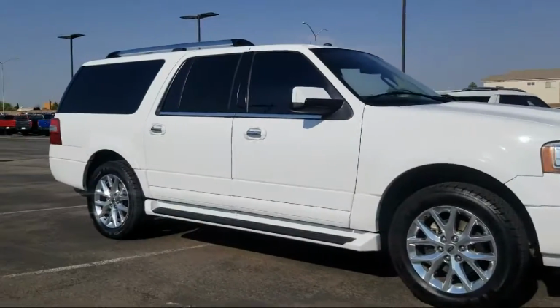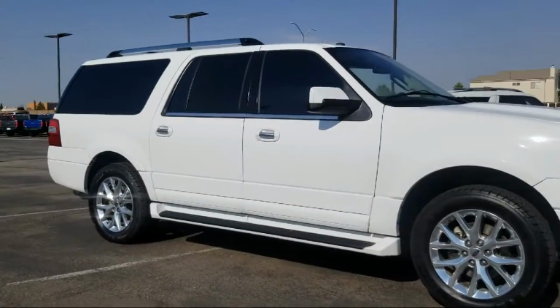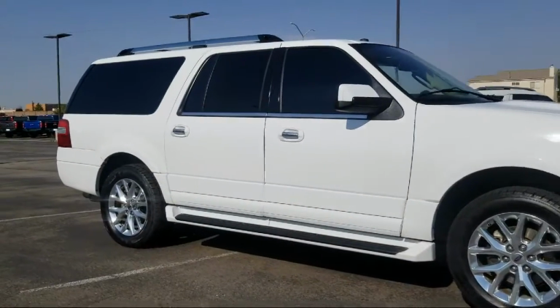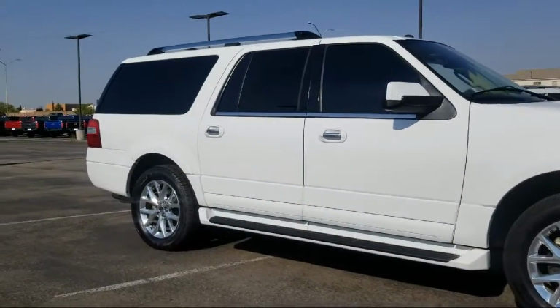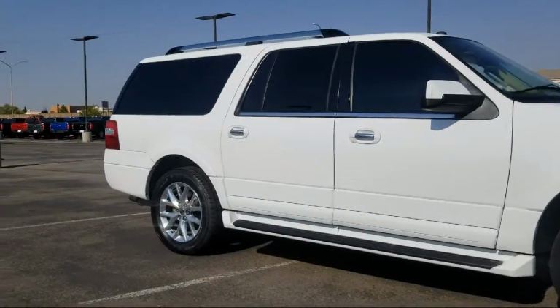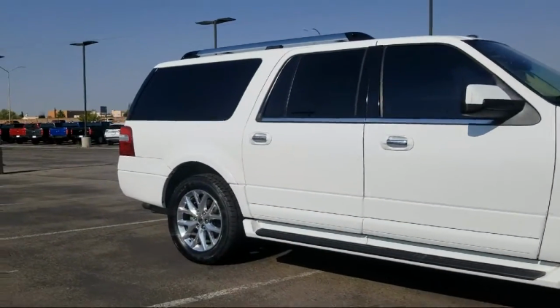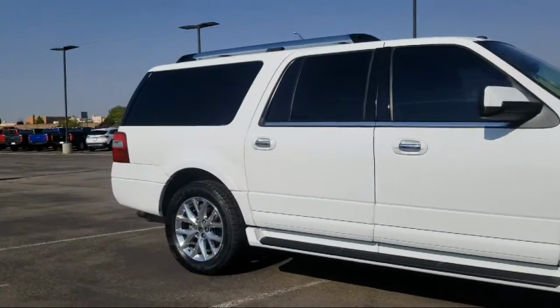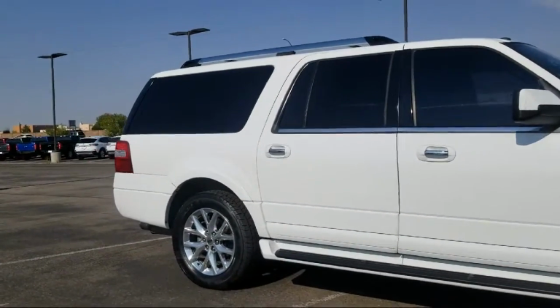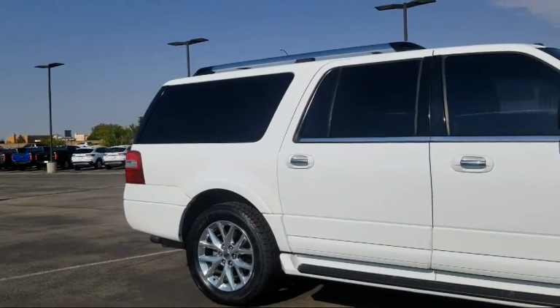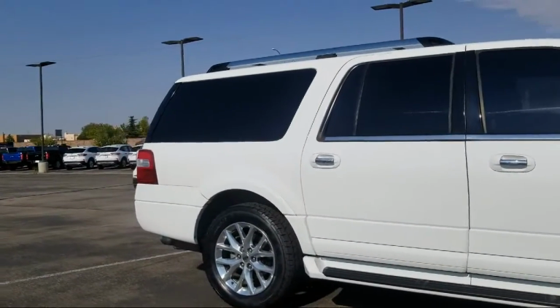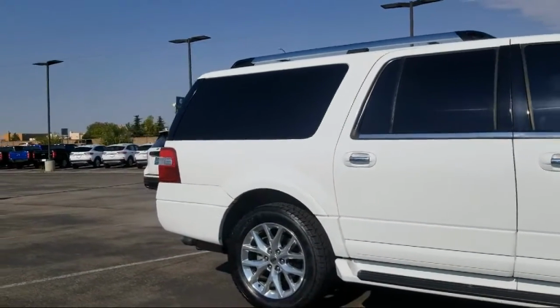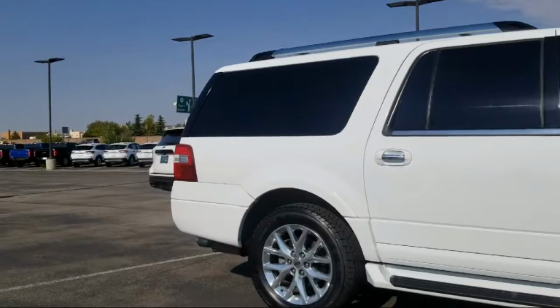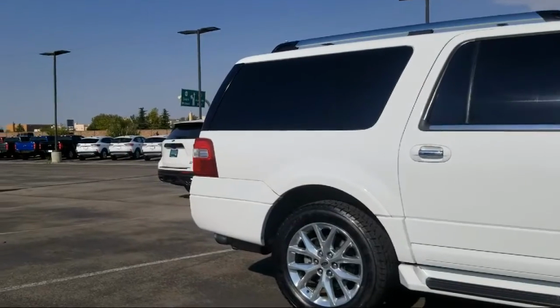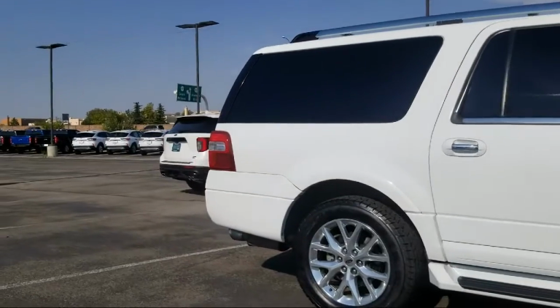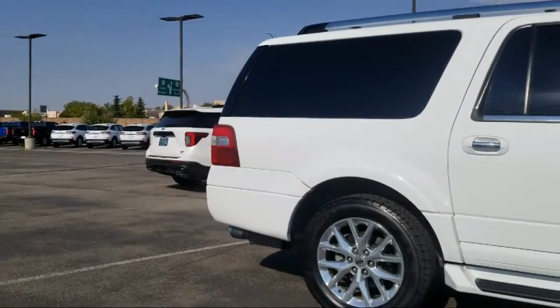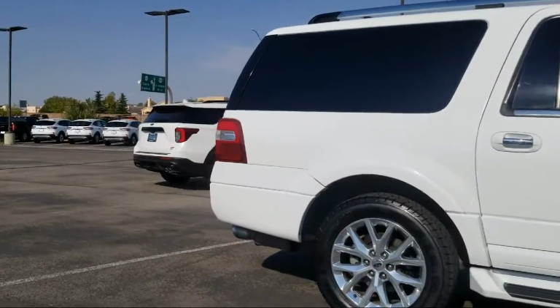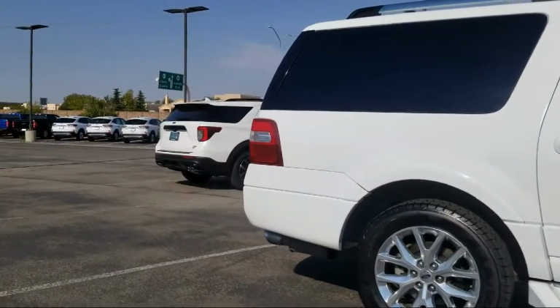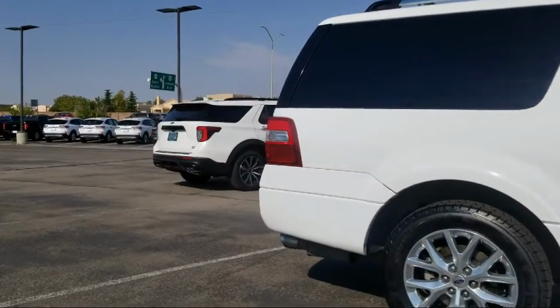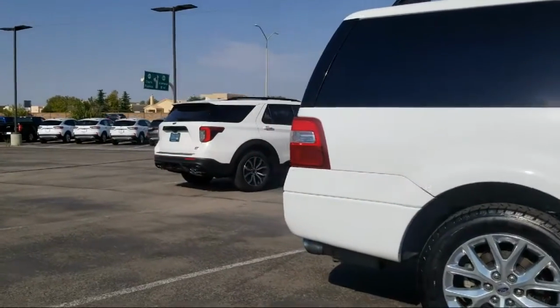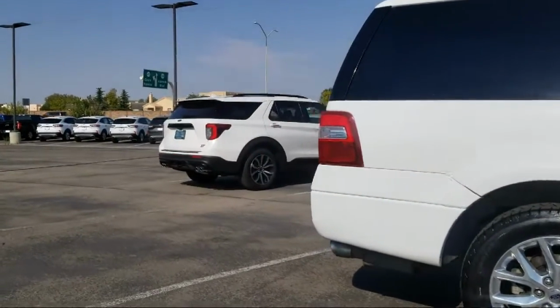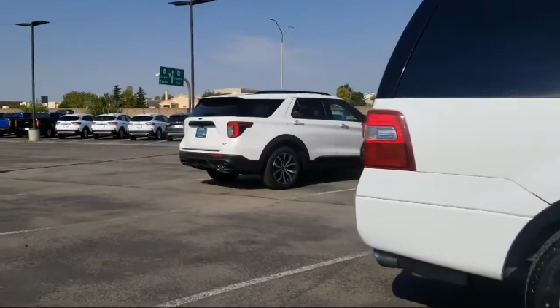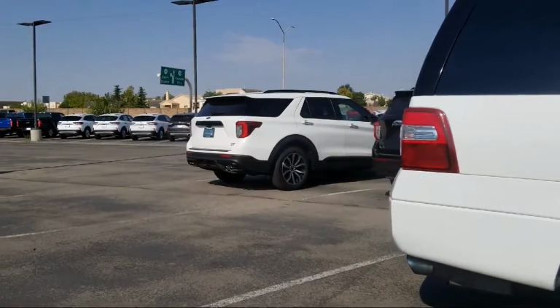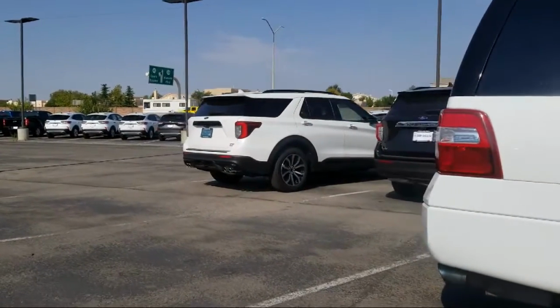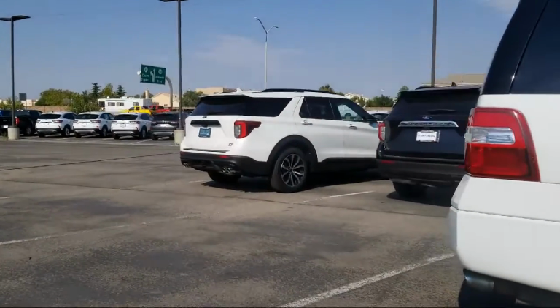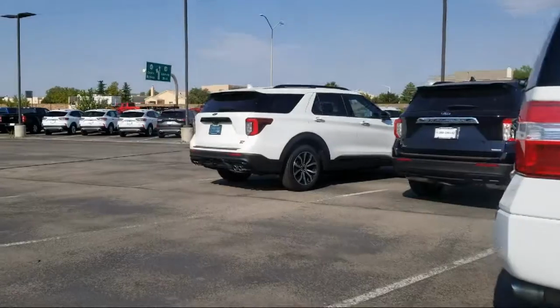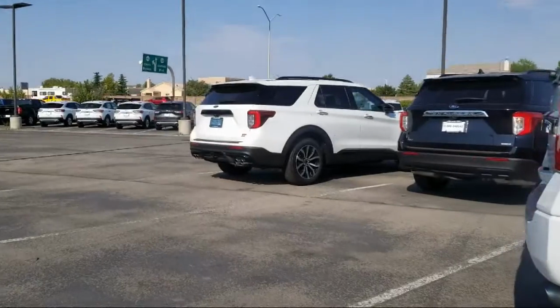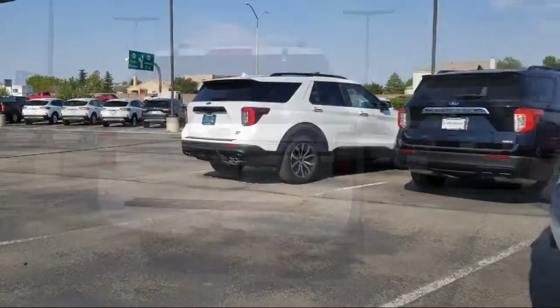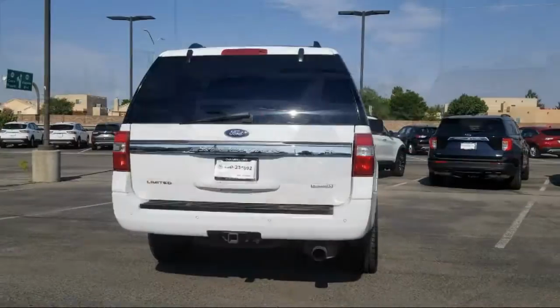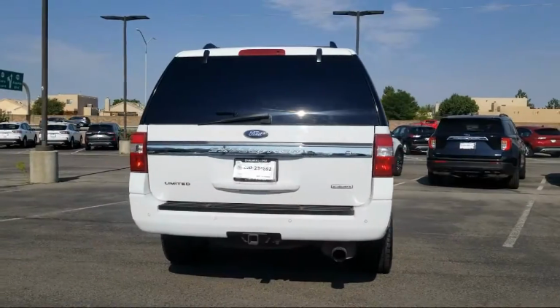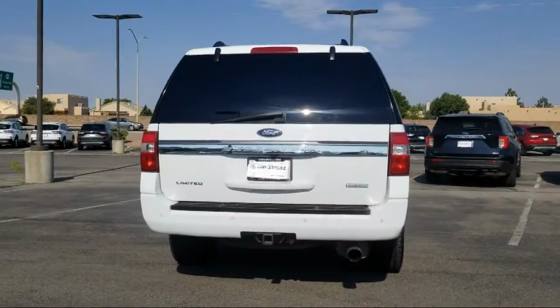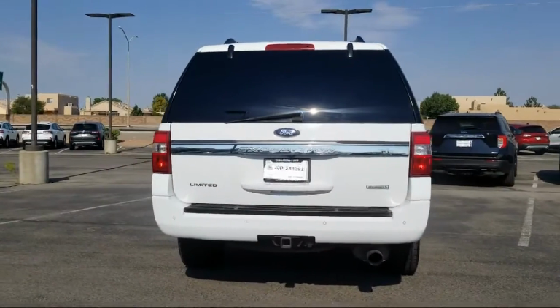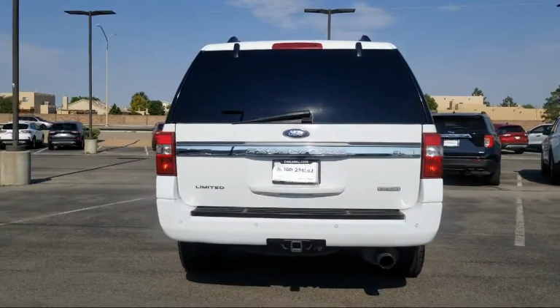It also features third row seating, rain sensitive windshield wipers, leather wrapped steering wheel, steering wheel controls, keyless entry, roof rack, and has less than 75,000 miles on the odometer.